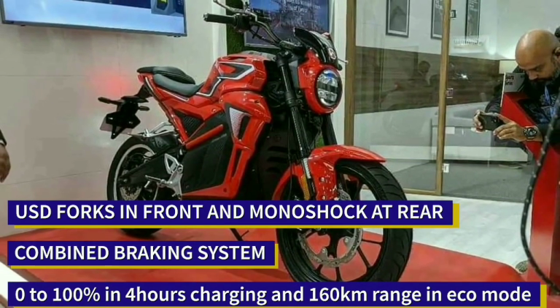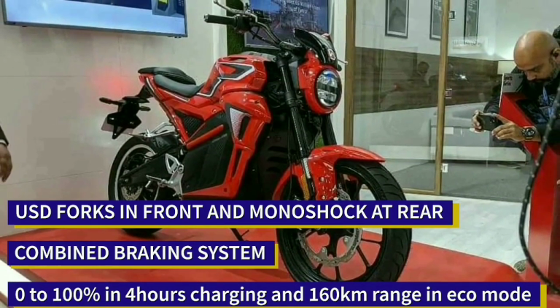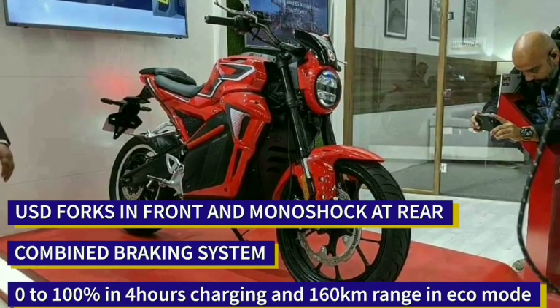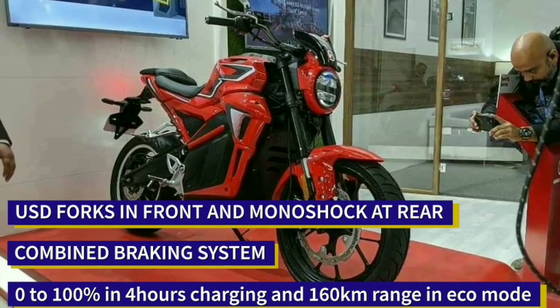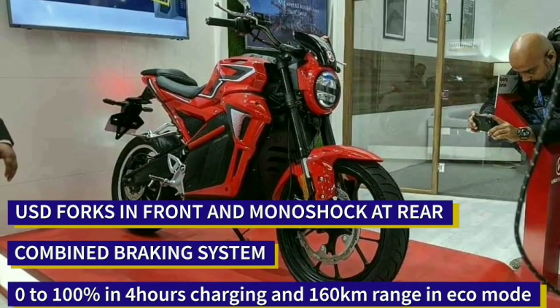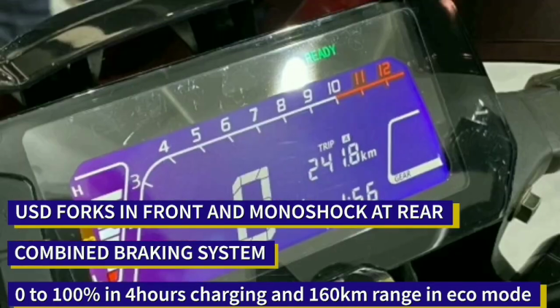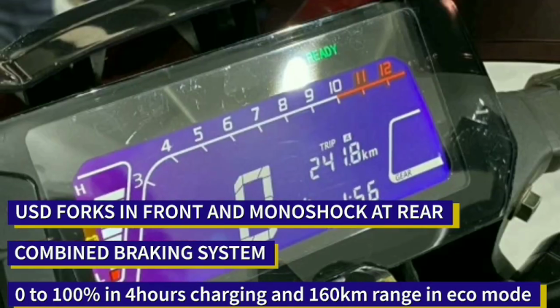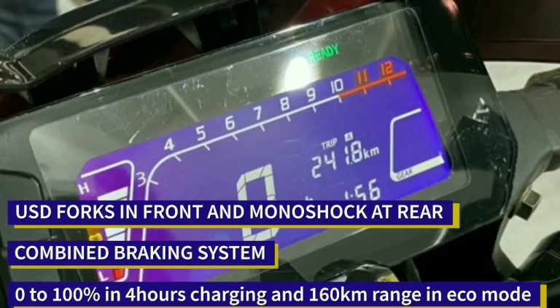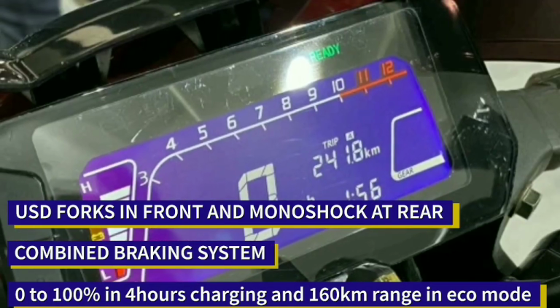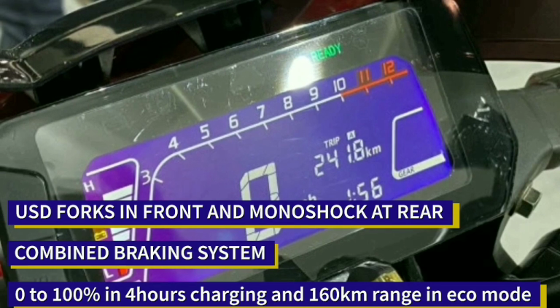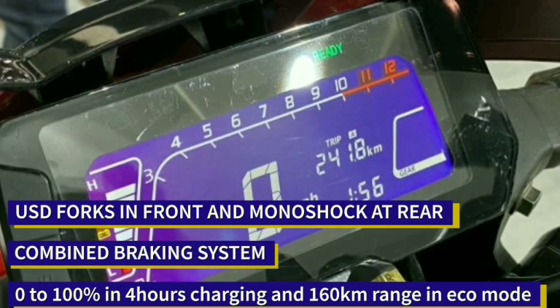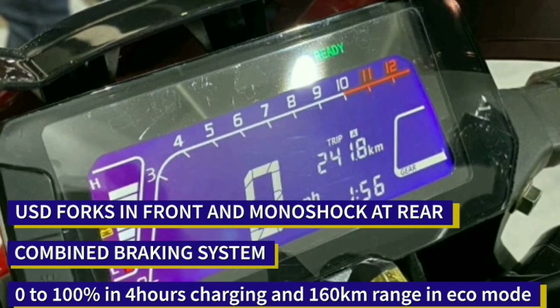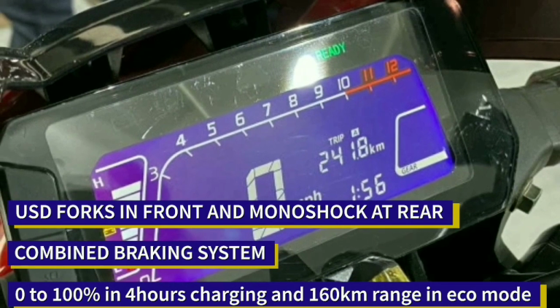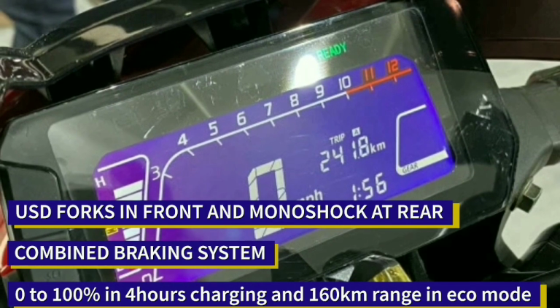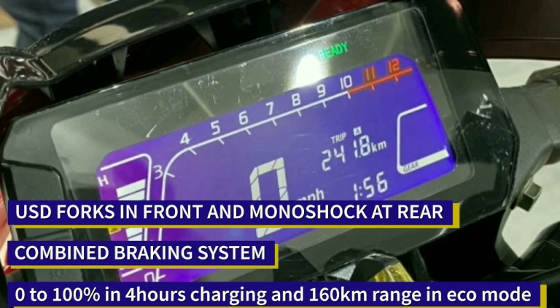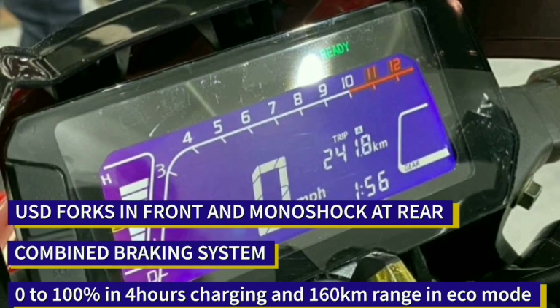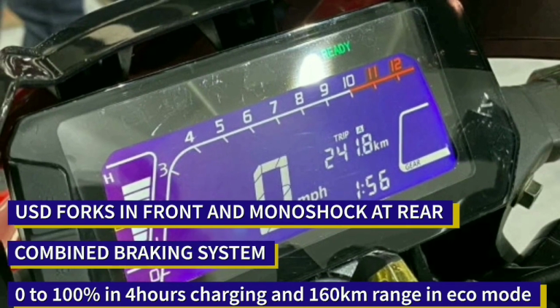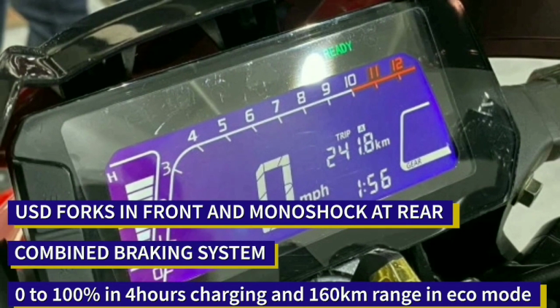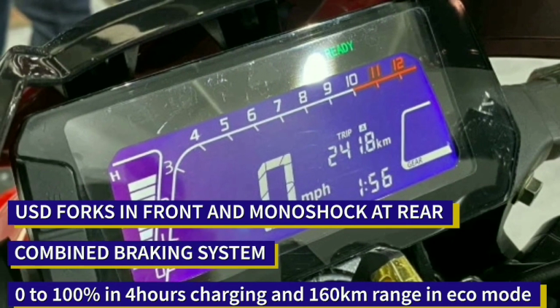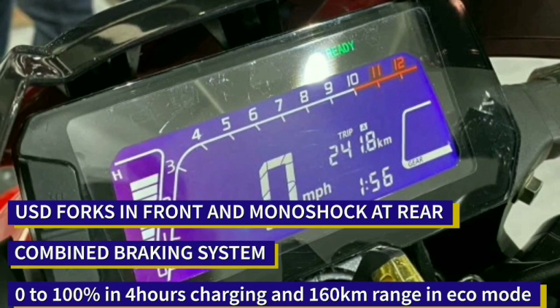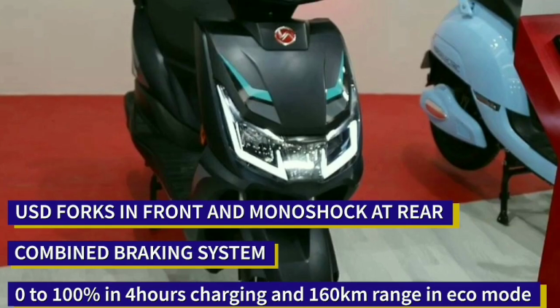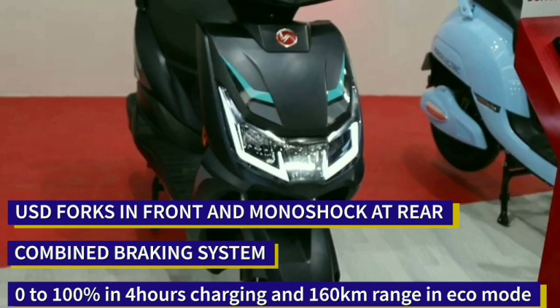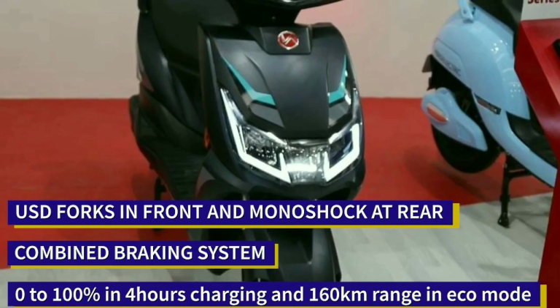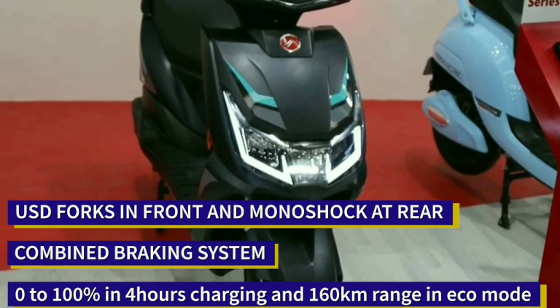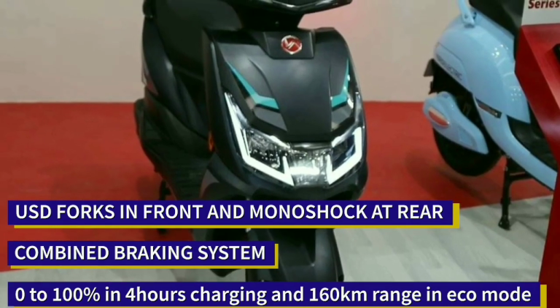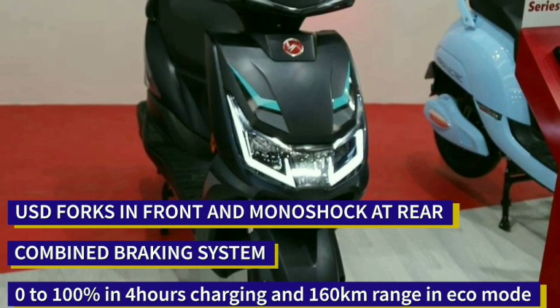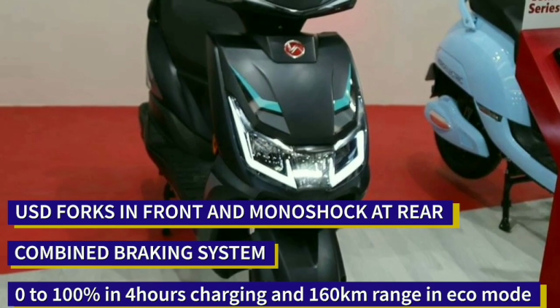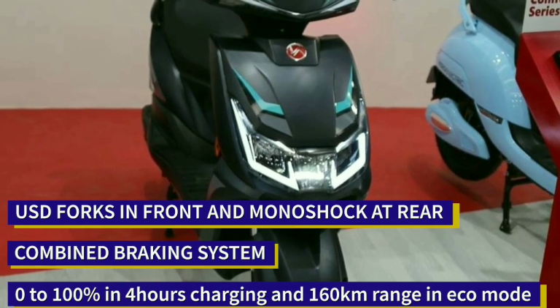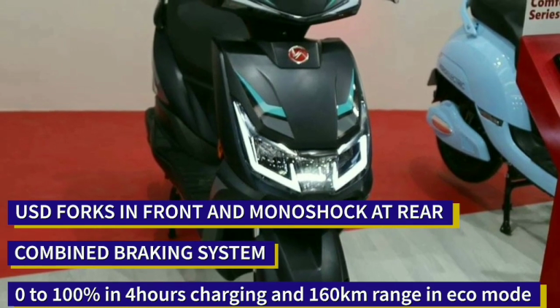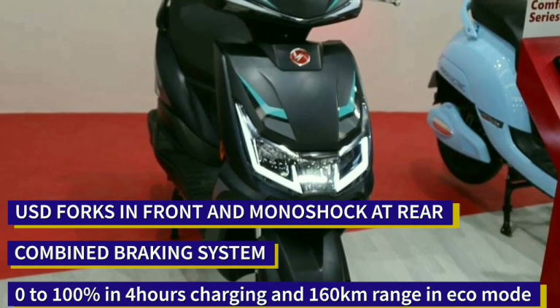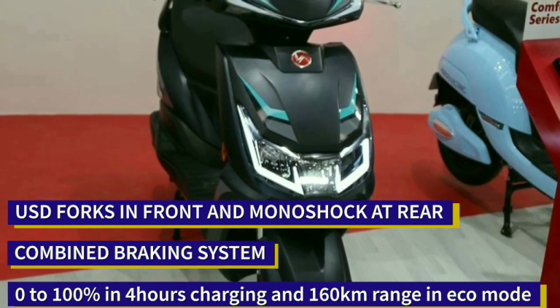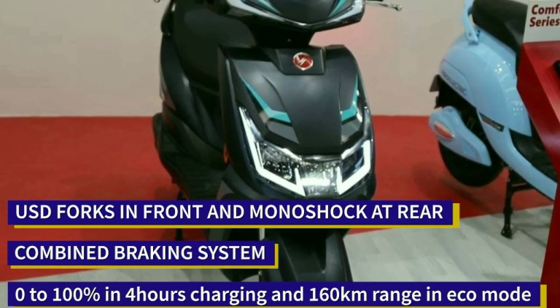The AE 47 has a range of 160 km in Eco mode and 85 km in Power Sports mode. The battery can be fully charged from 0 to 100% in just 4 hours.